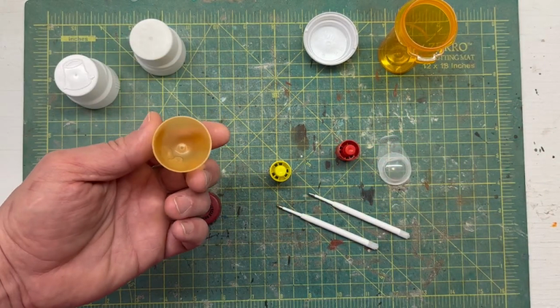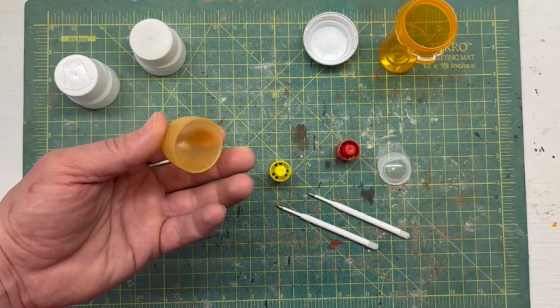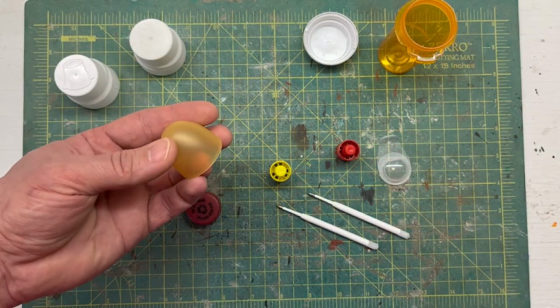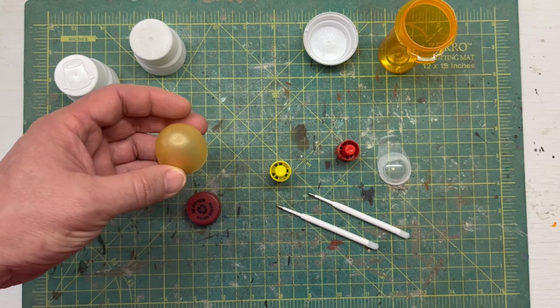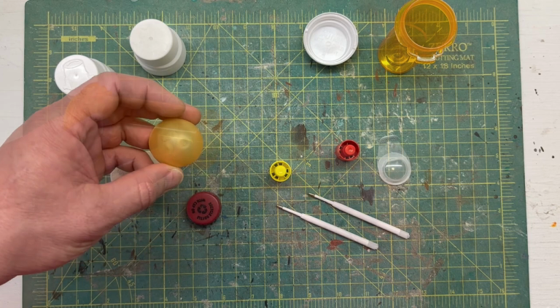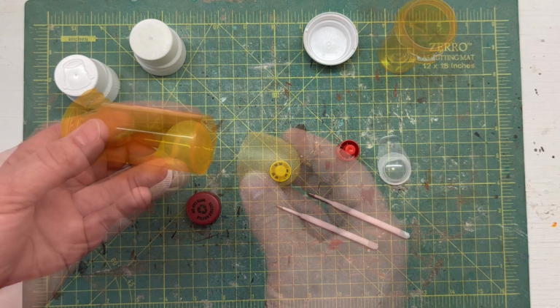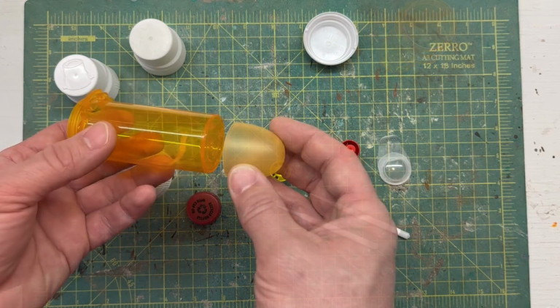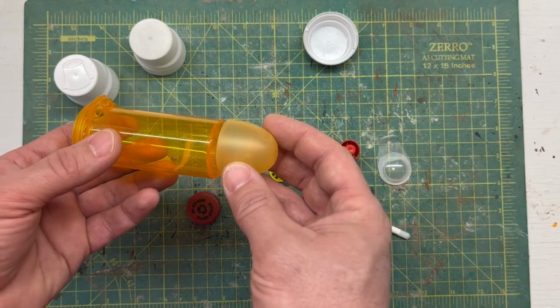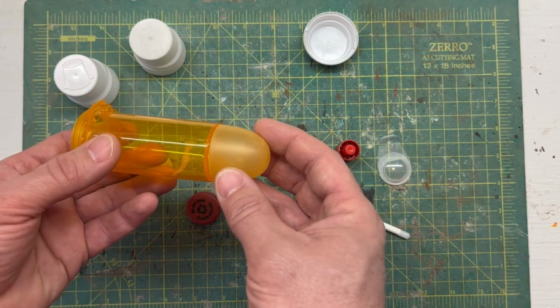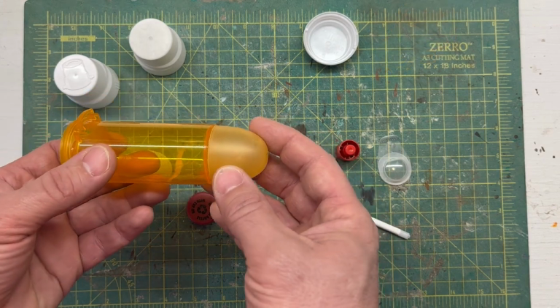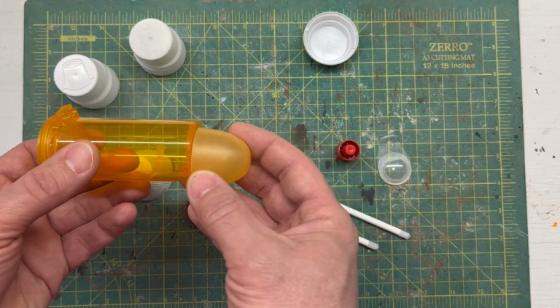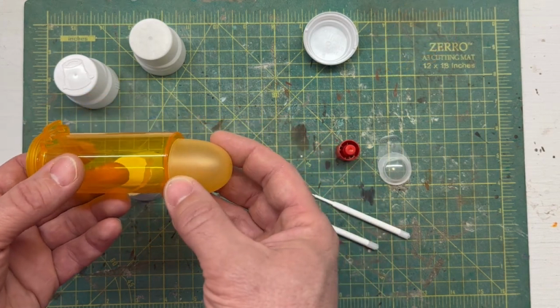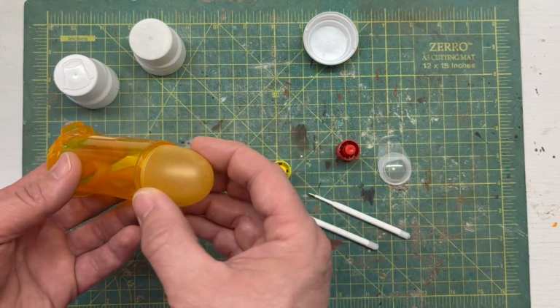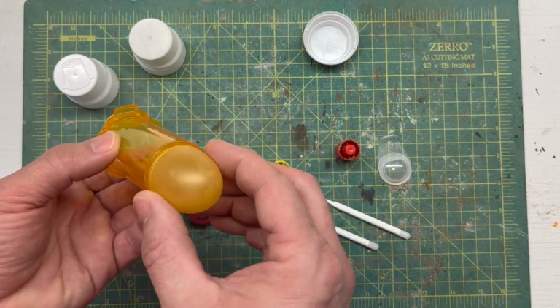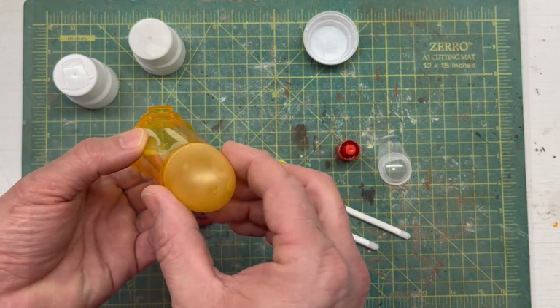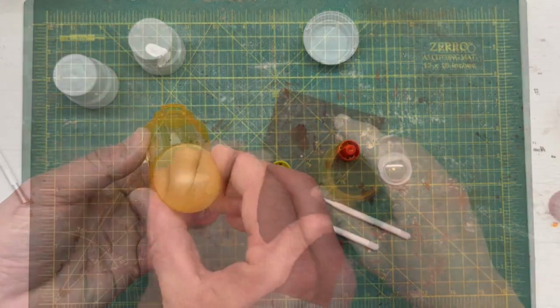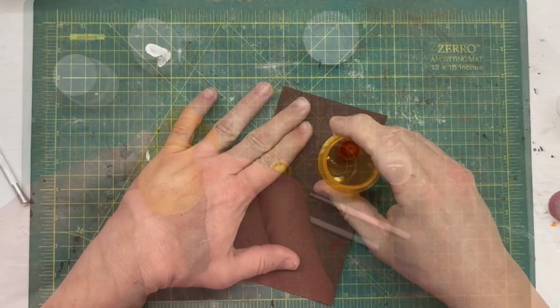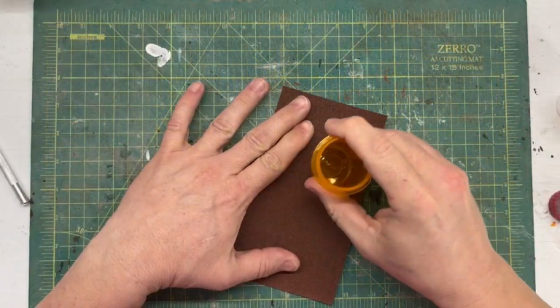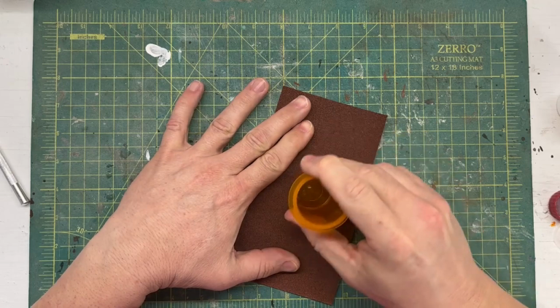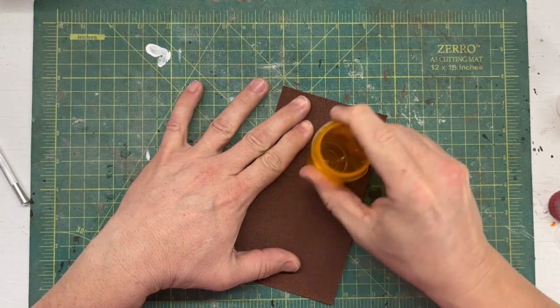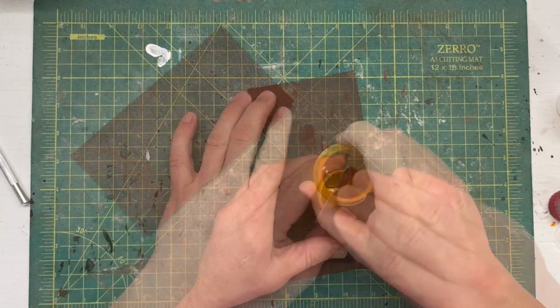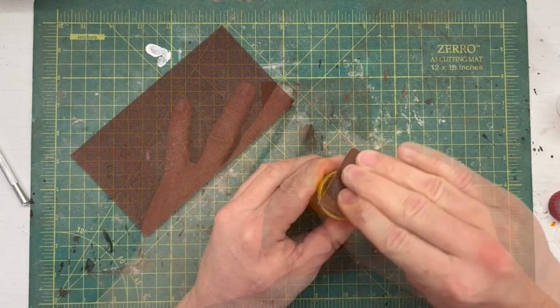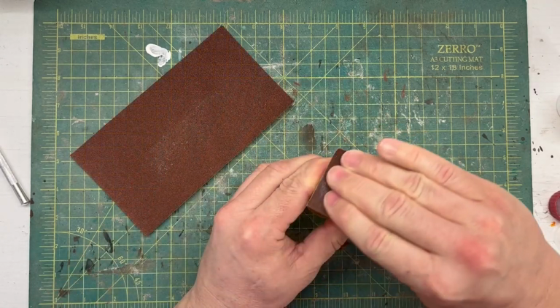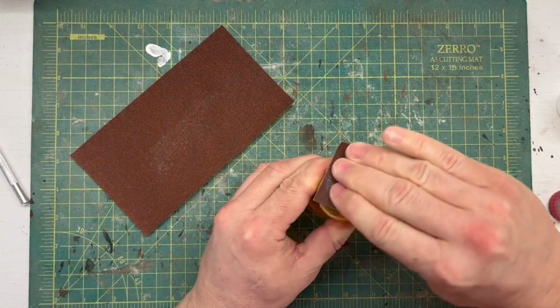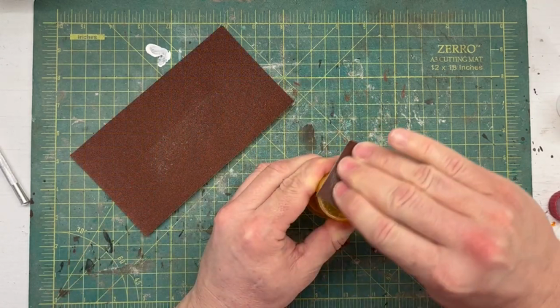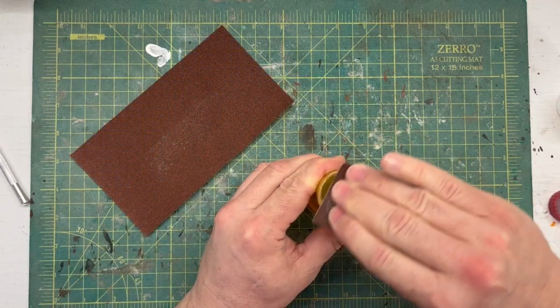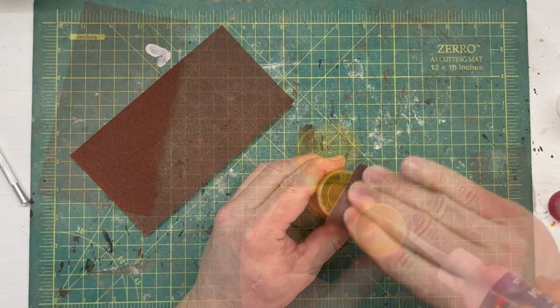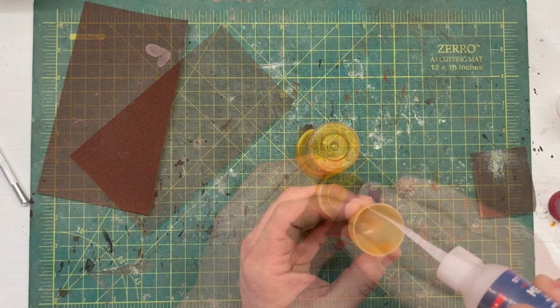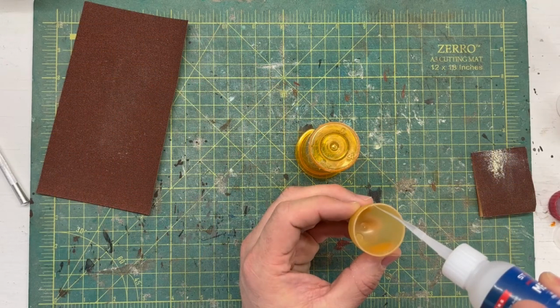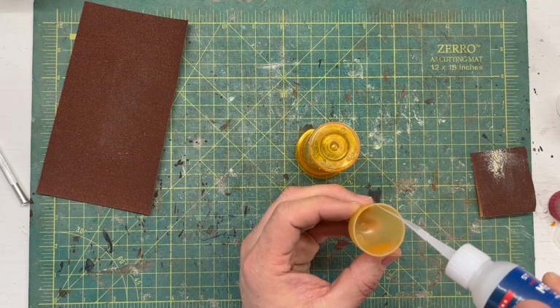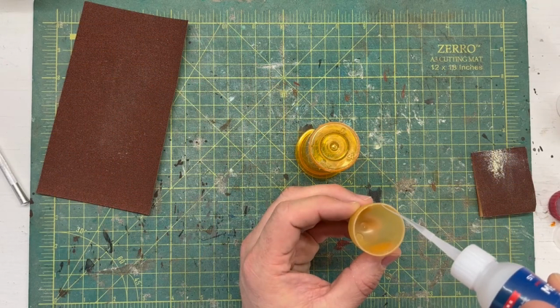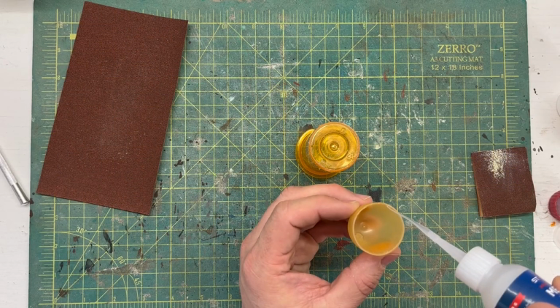To start off, I know I want to use this sort of lid for a nose piece to this fuselage, so that's the first part that I scuff up and glue together.